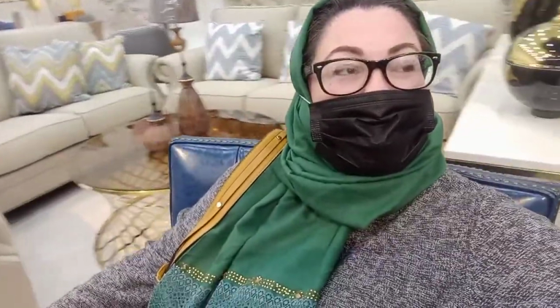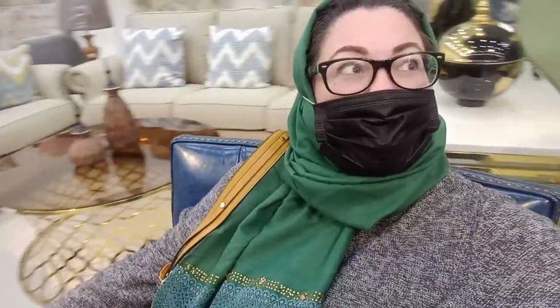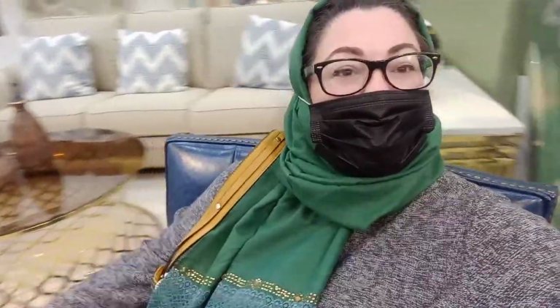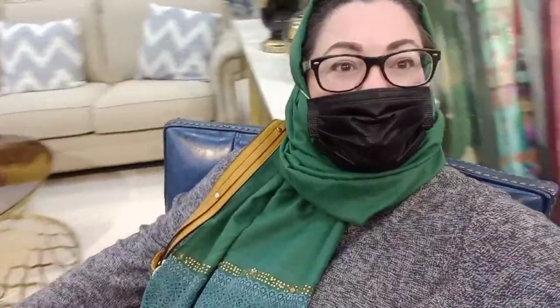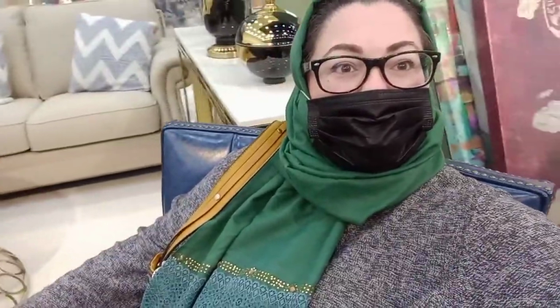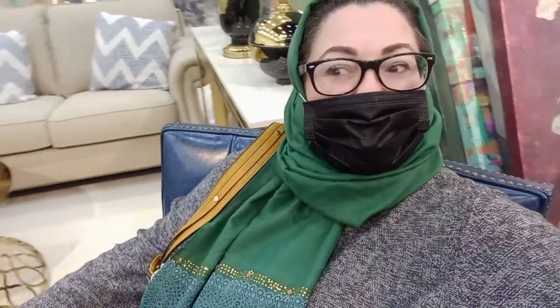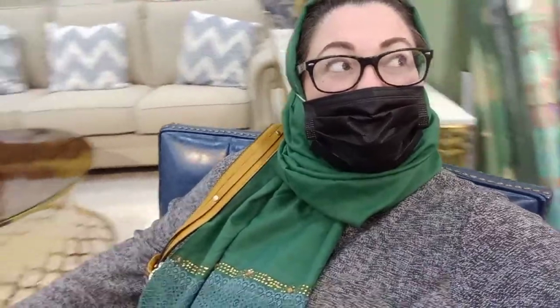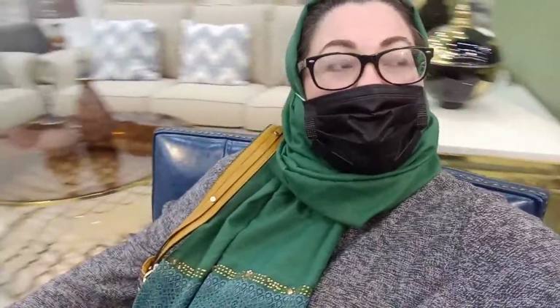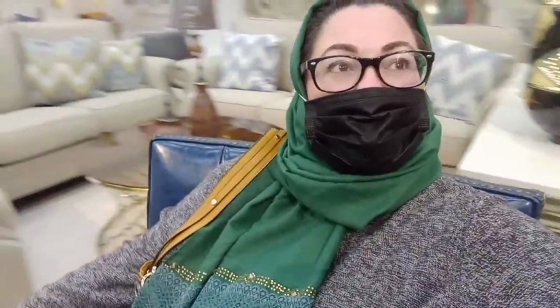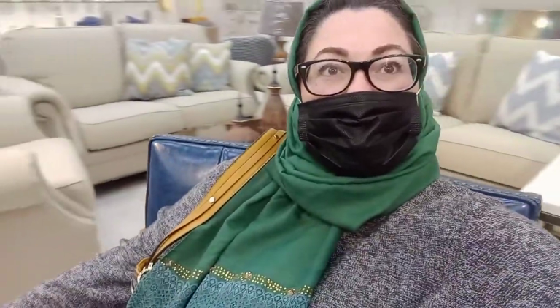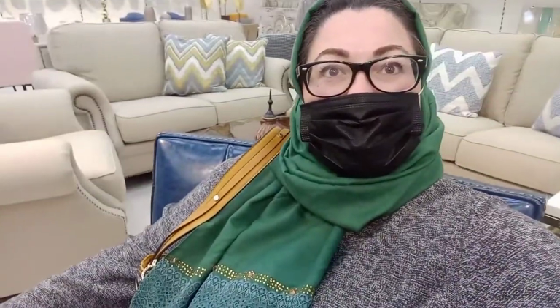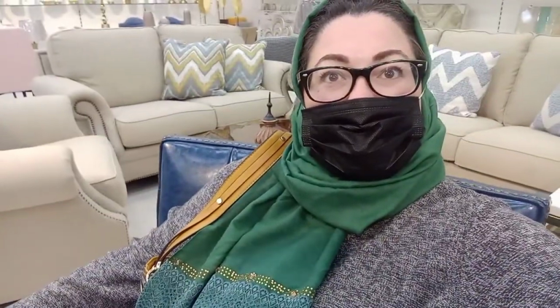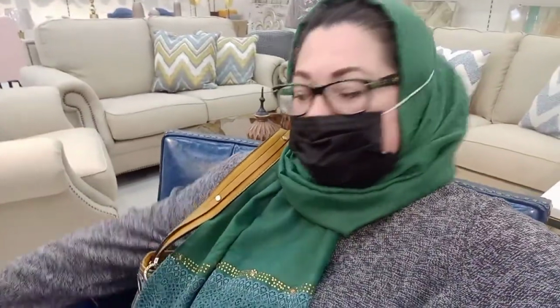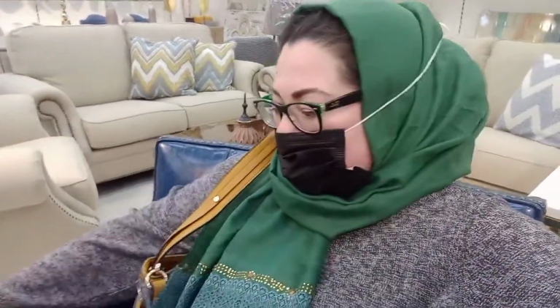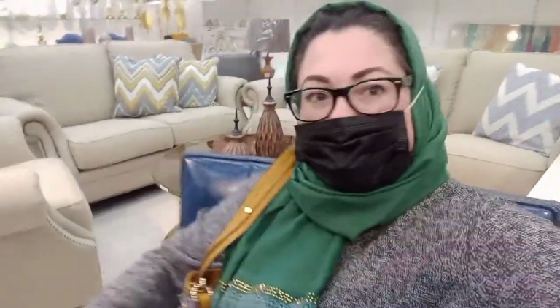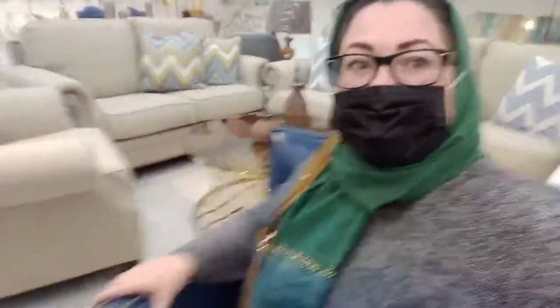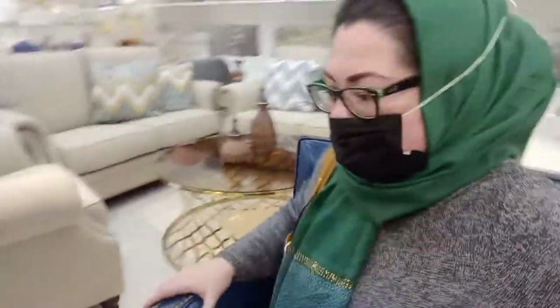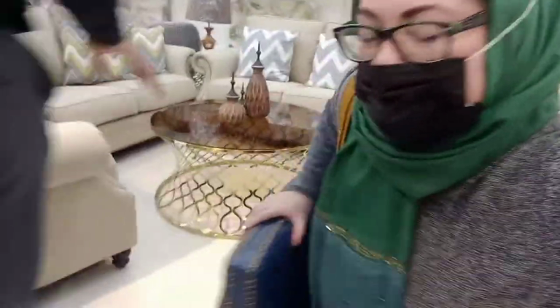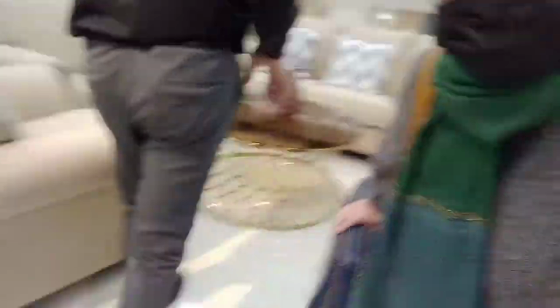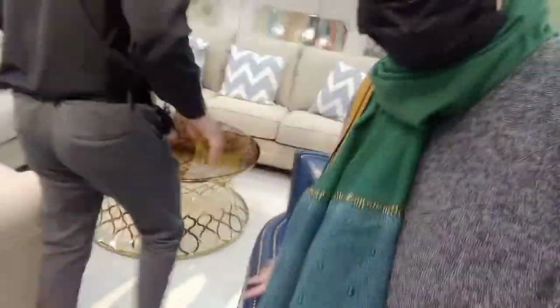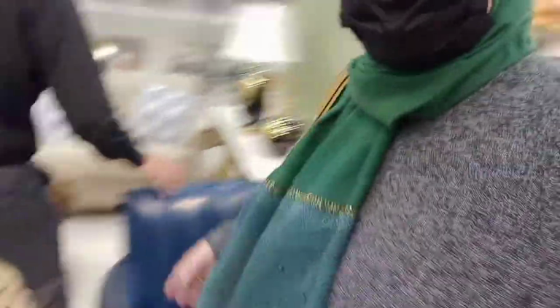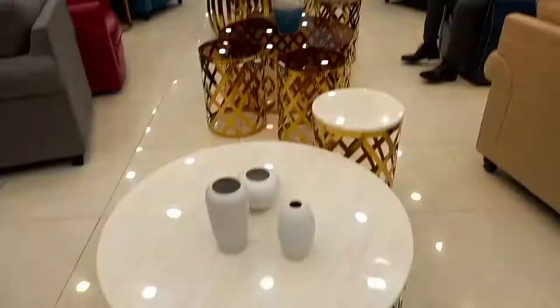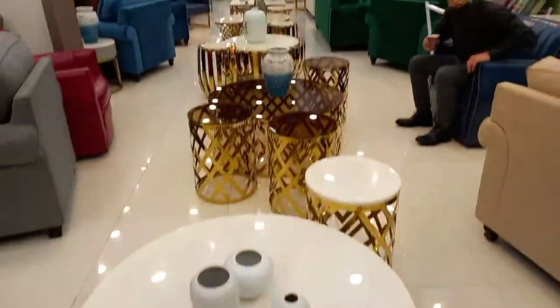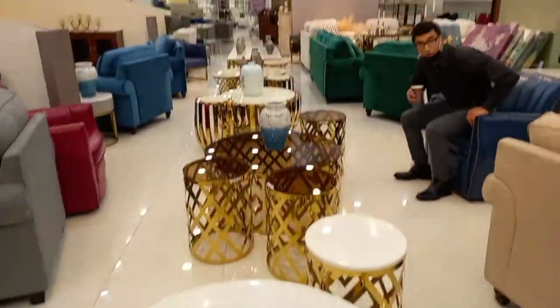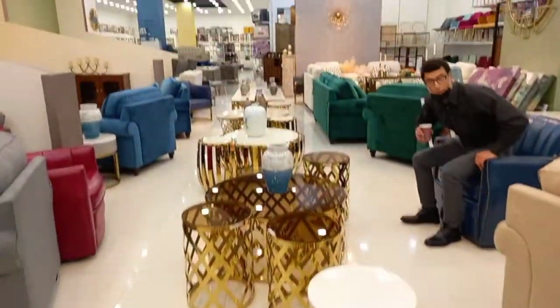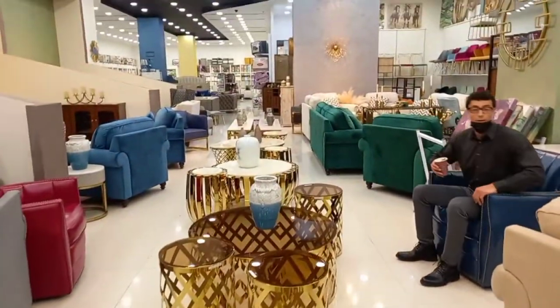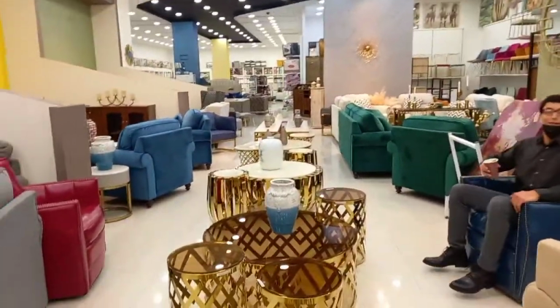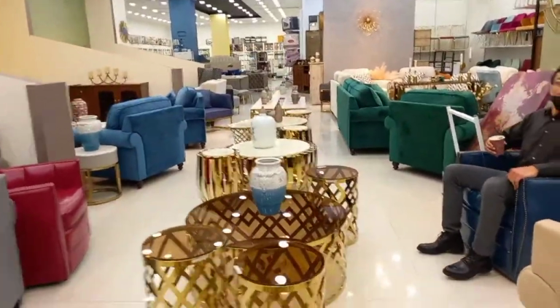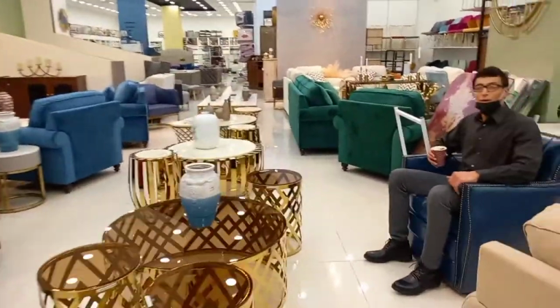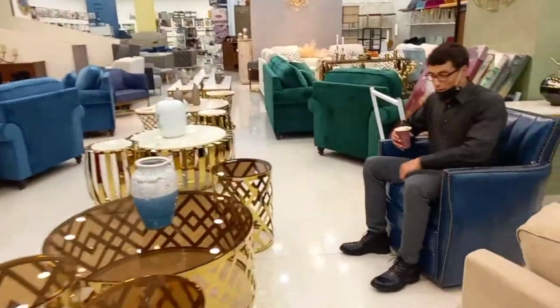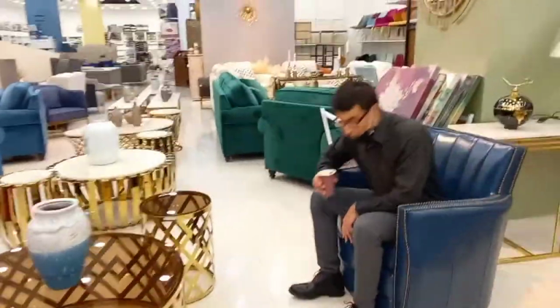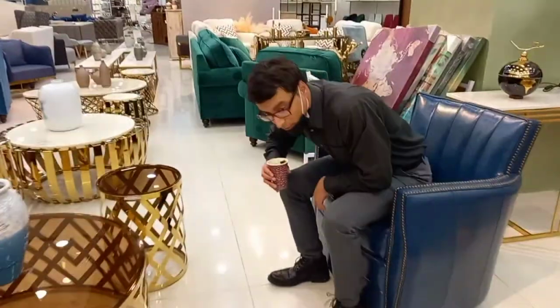Everything was really nice and really fashionable. Here I am trying out a chair because we do need to furnish our apartment, so we're kind of looking for things for ourselves but also trying to see what the prices are like here.